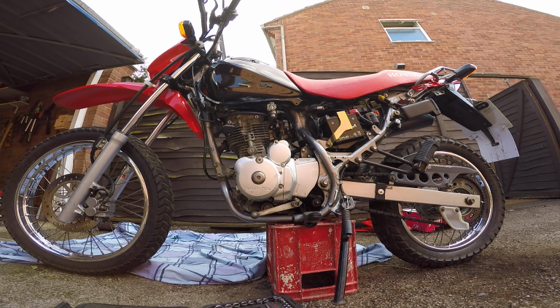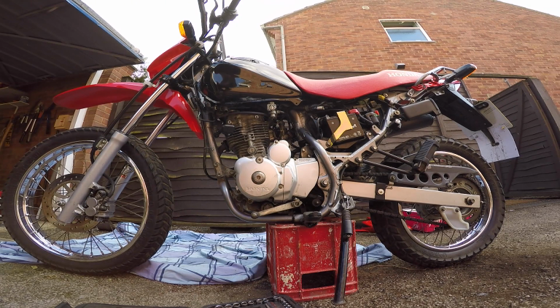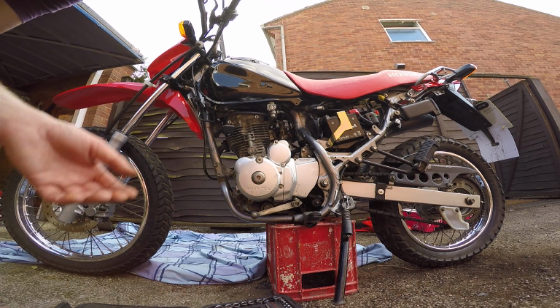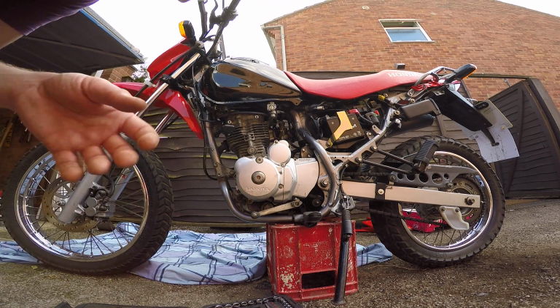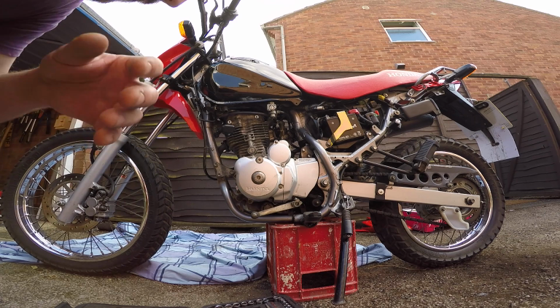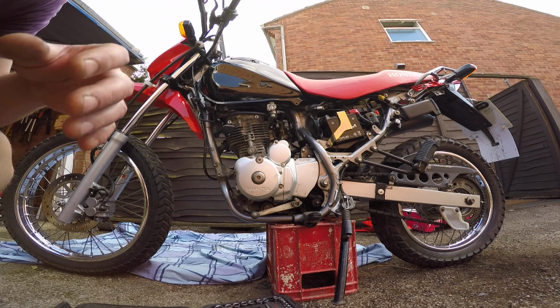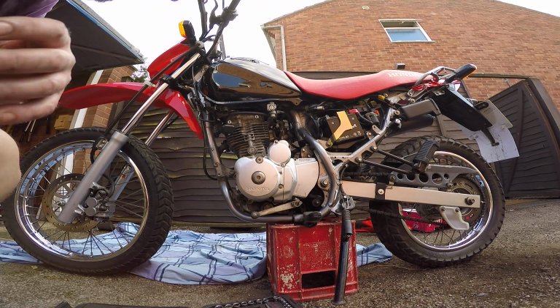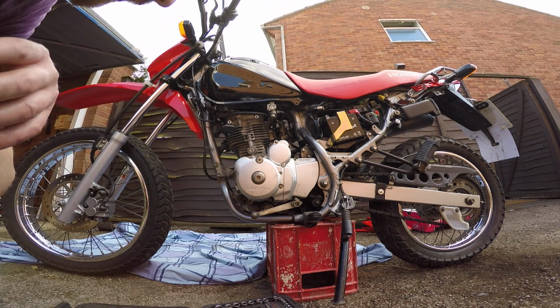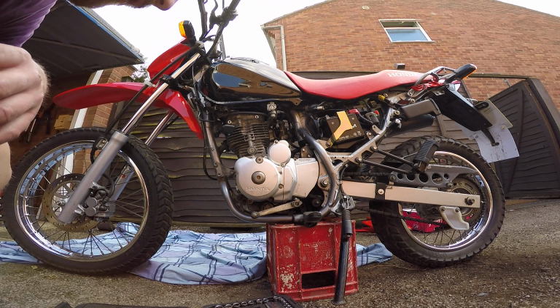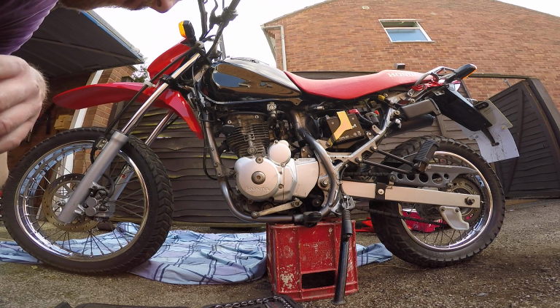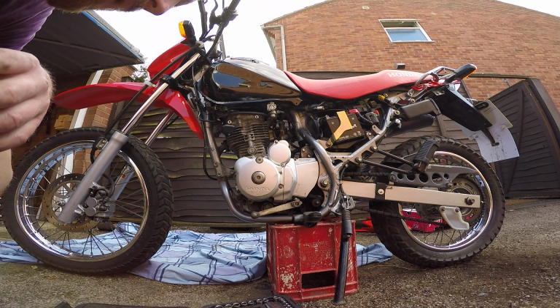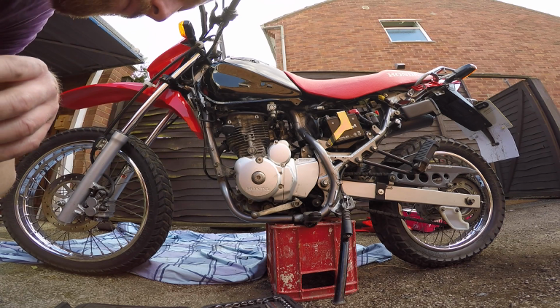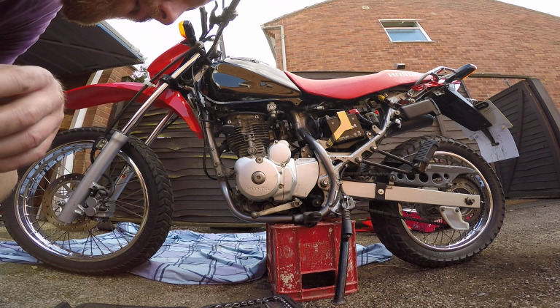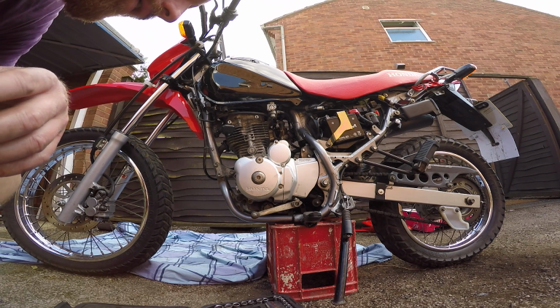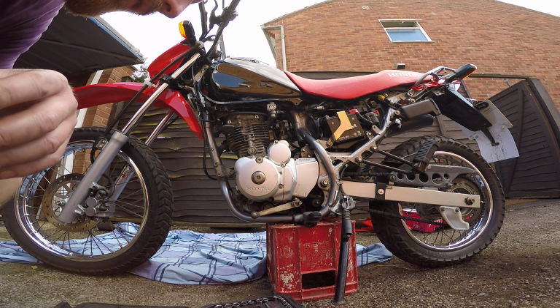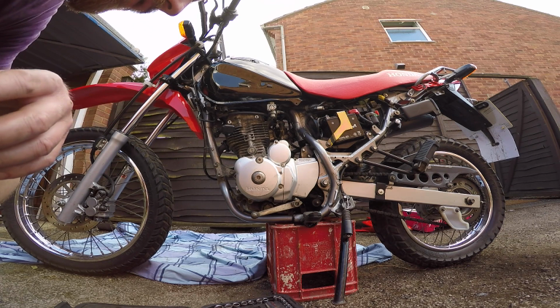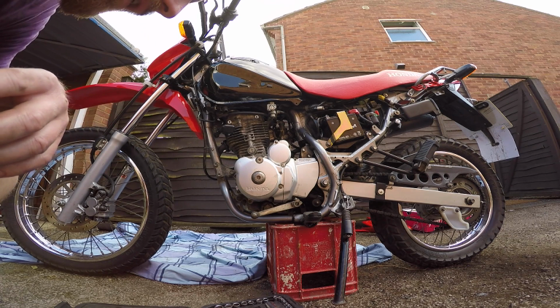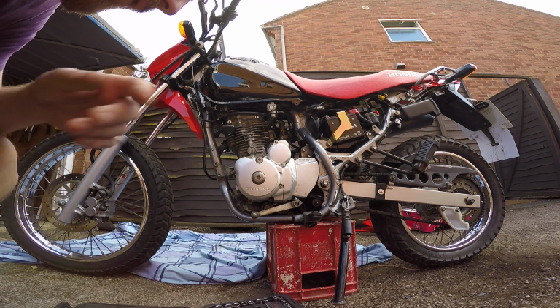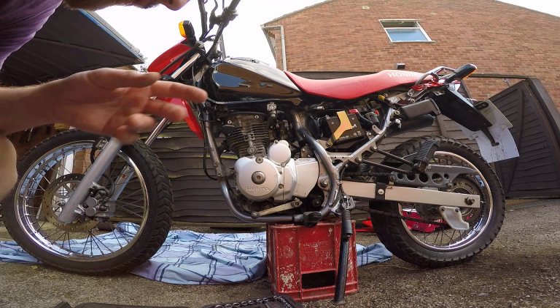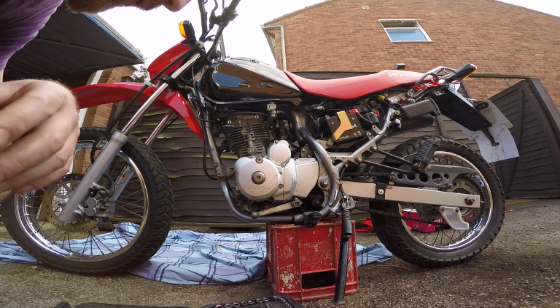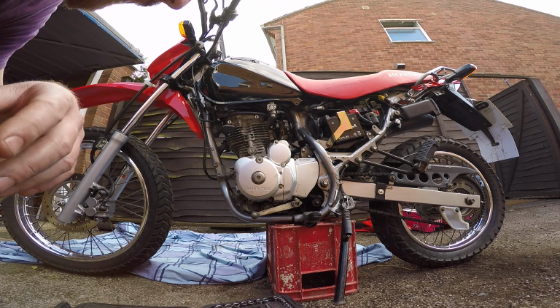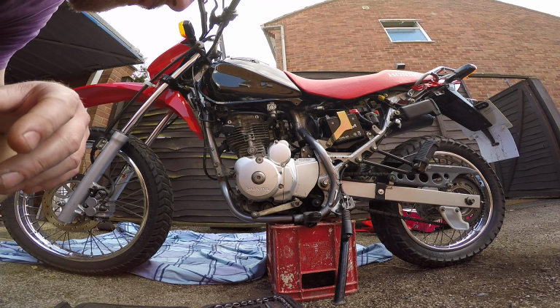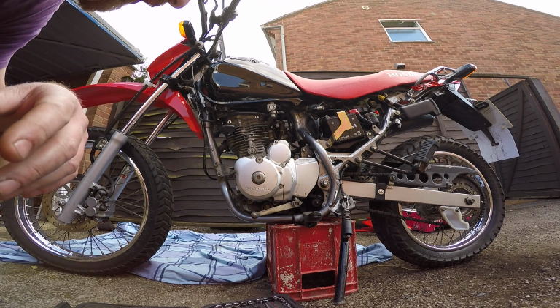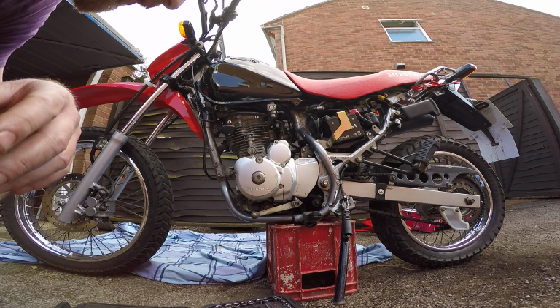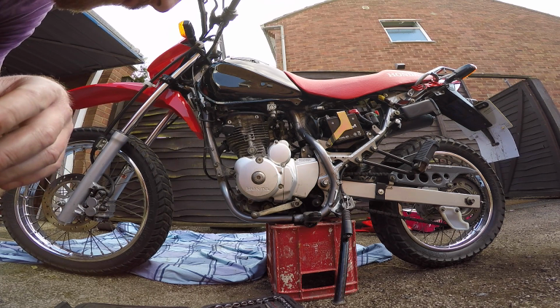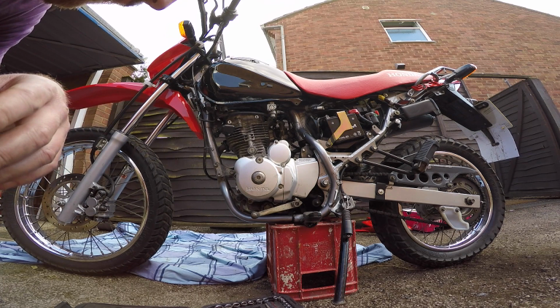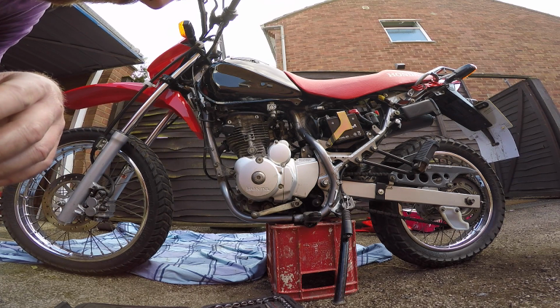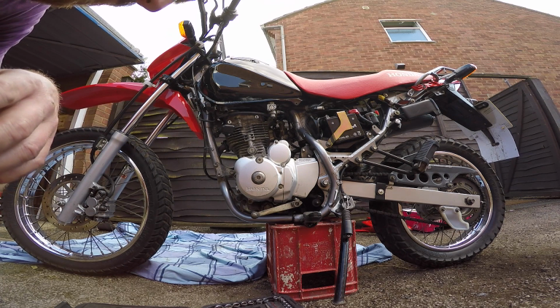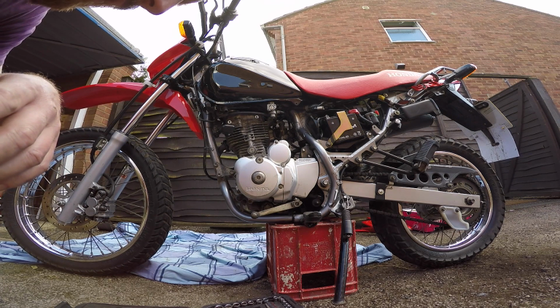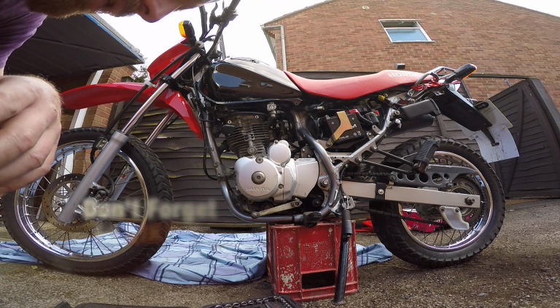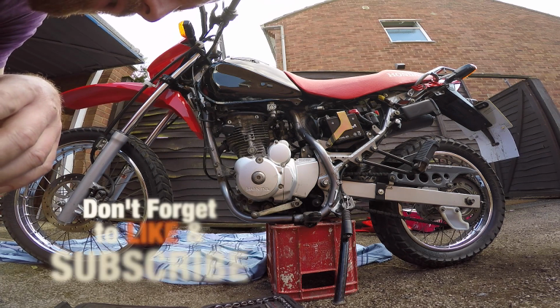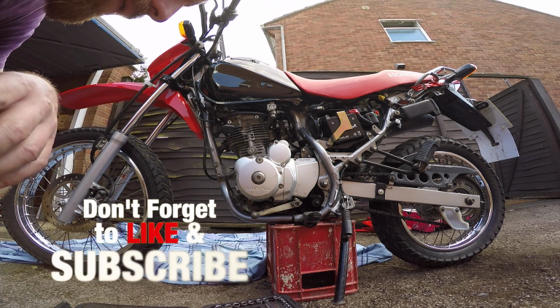I've adjusted the tappets, ran the engine a couple of times, had a quick little break, let the oil settle again. Now I'm going to do a quick dismantle, set it up, check the tappets again, and then rebuild it all.